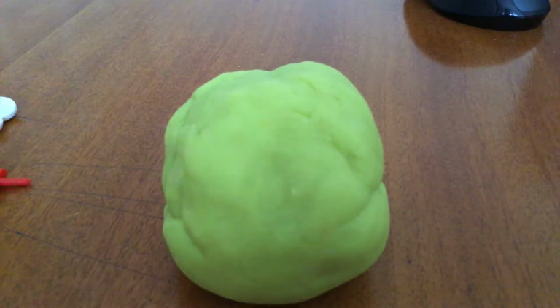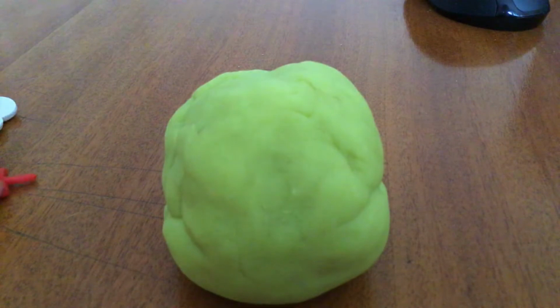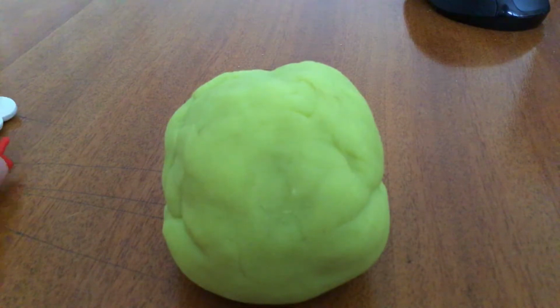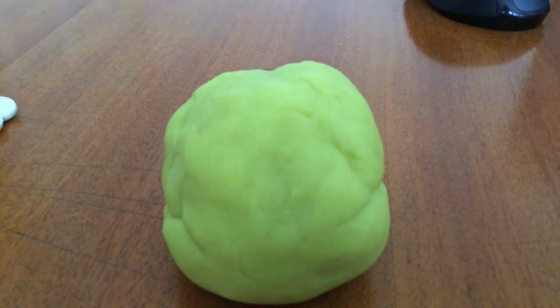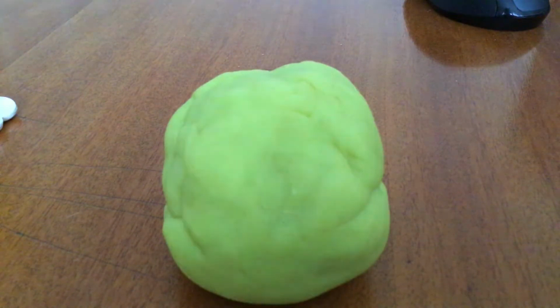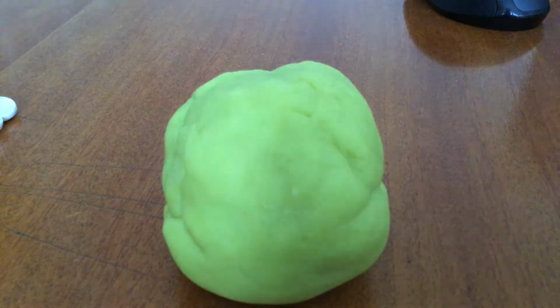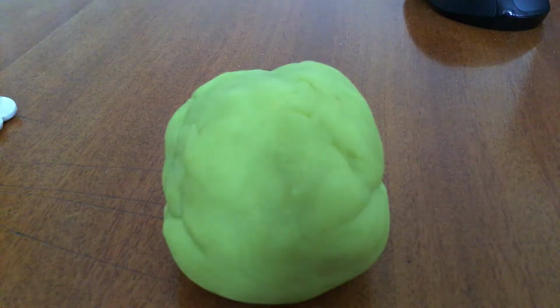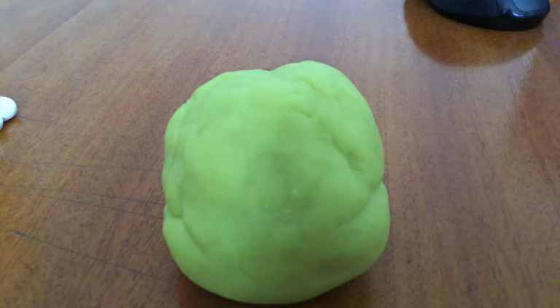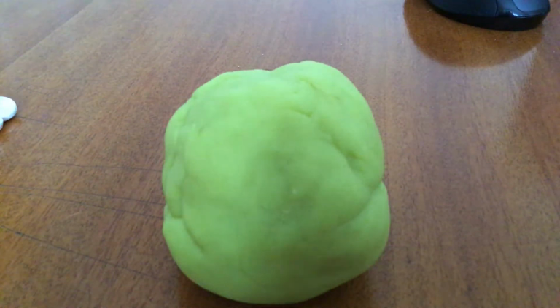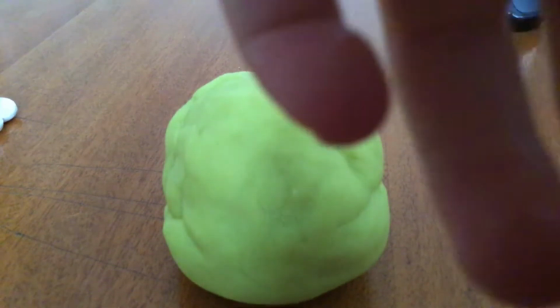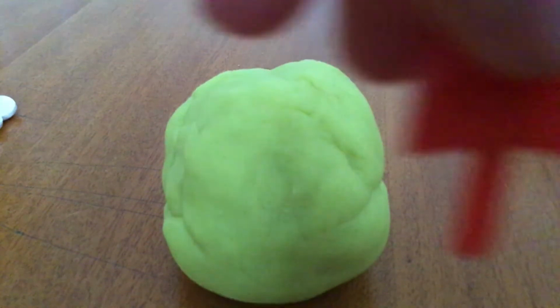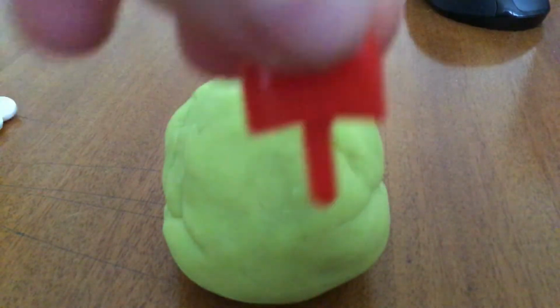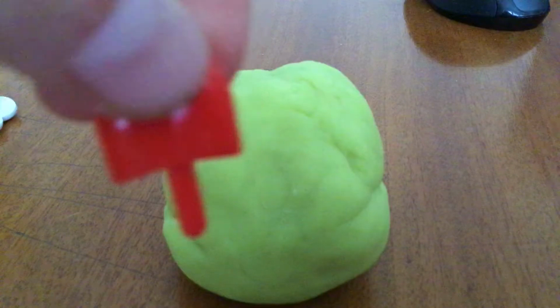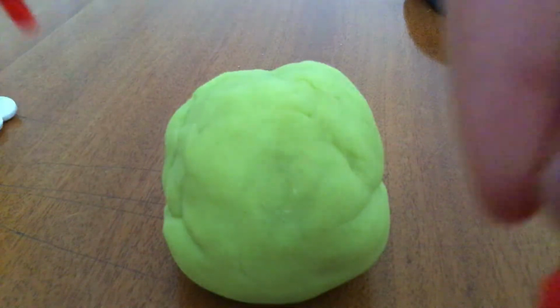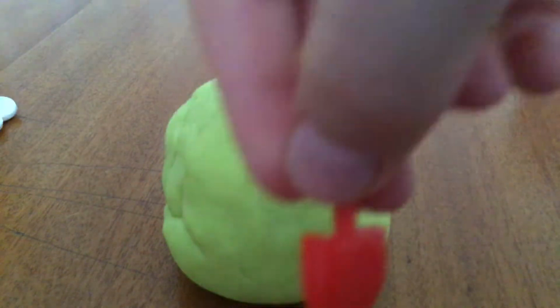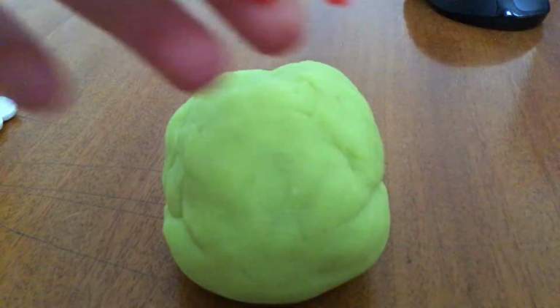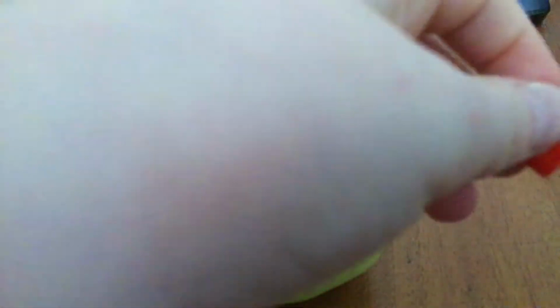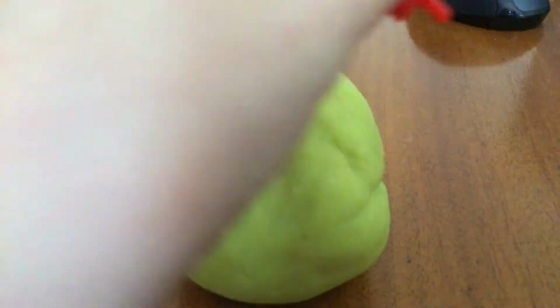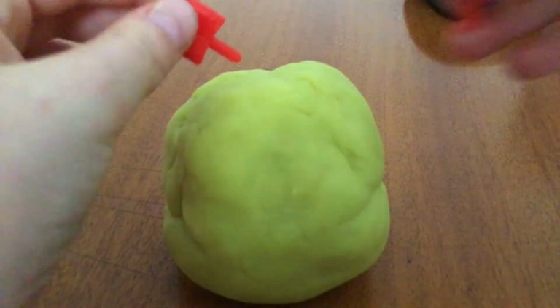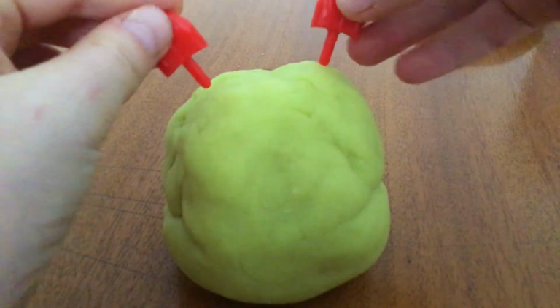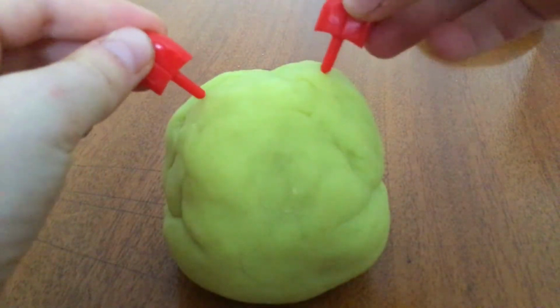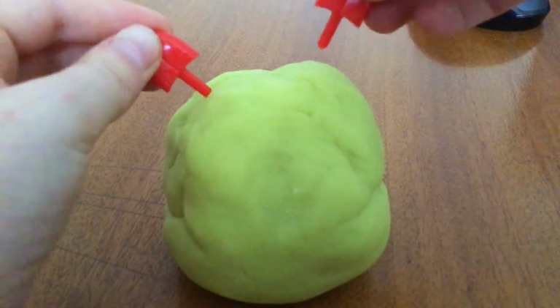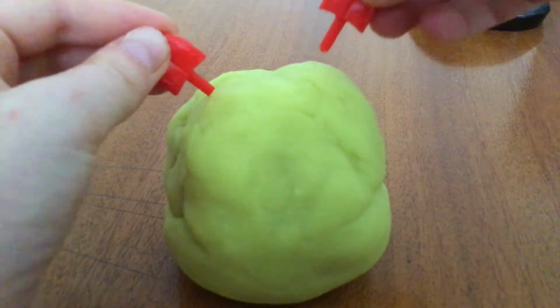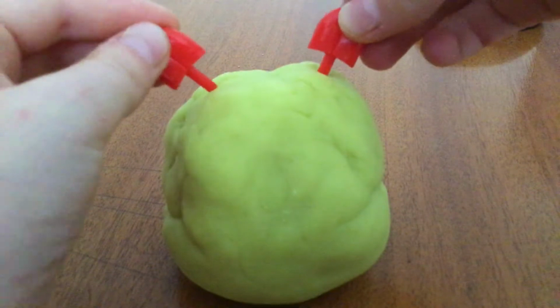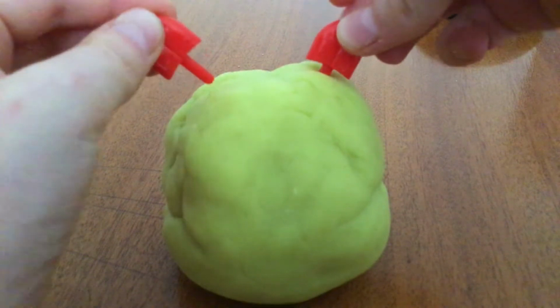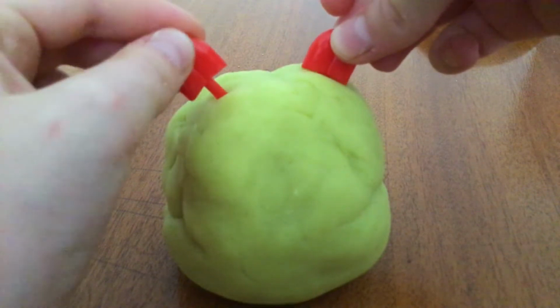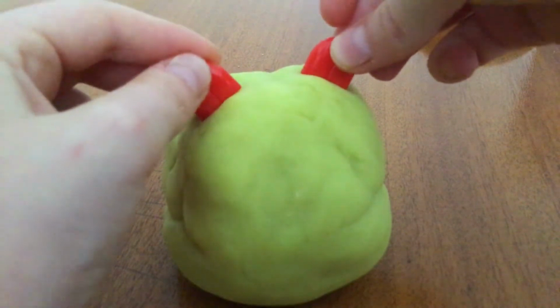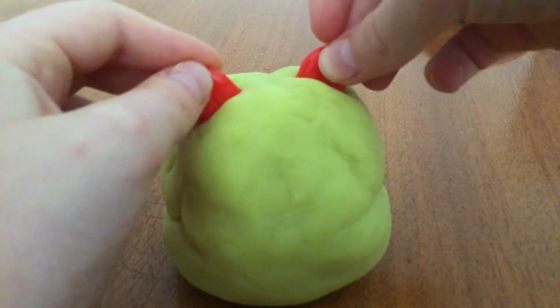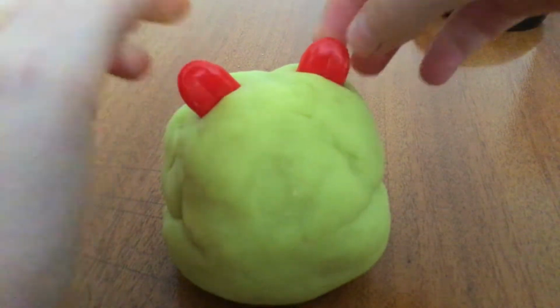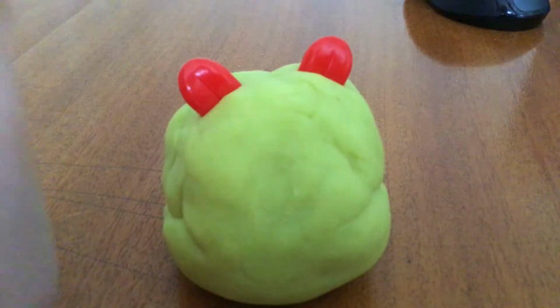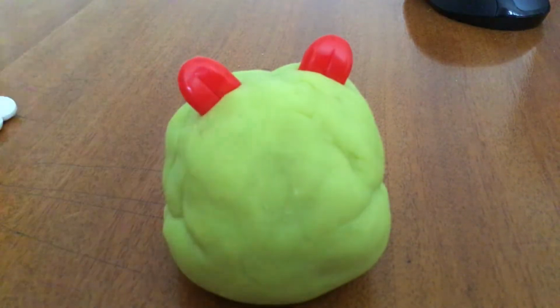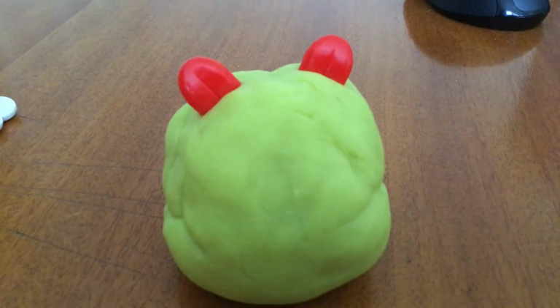First, if you have a pretender kit, take two tongues or ears and stick them at the top. These are the bear's ears.